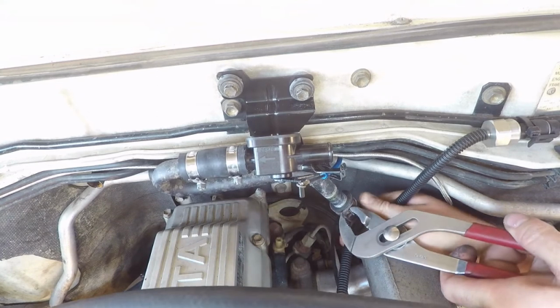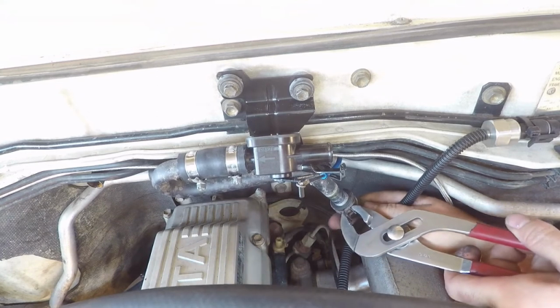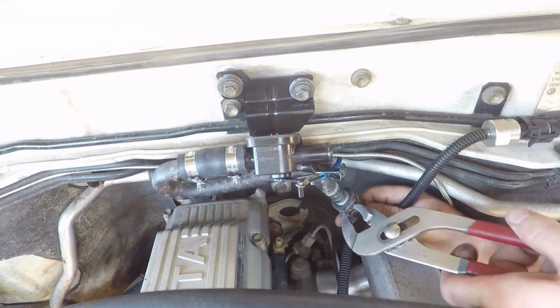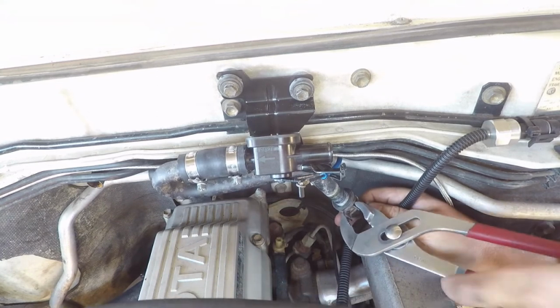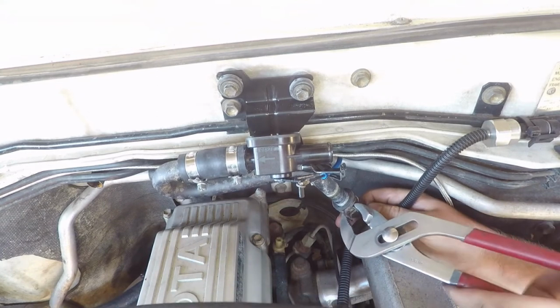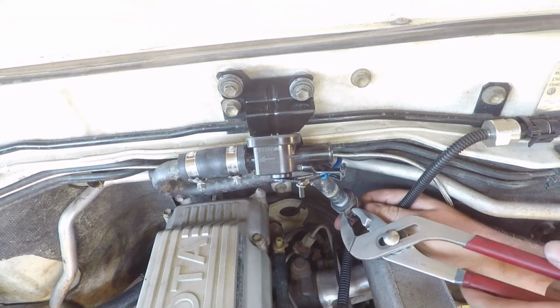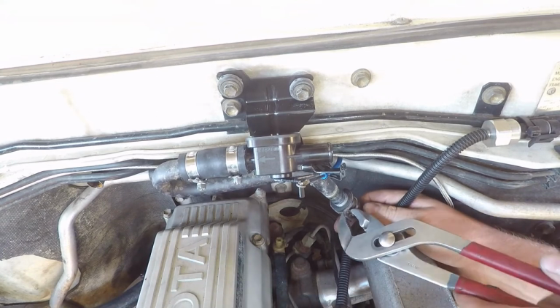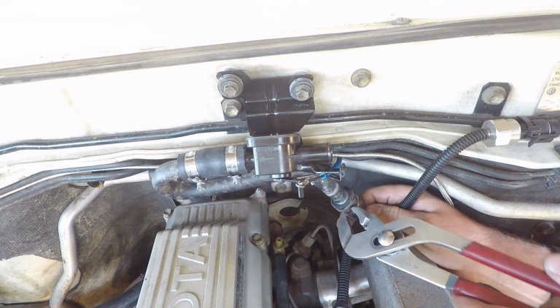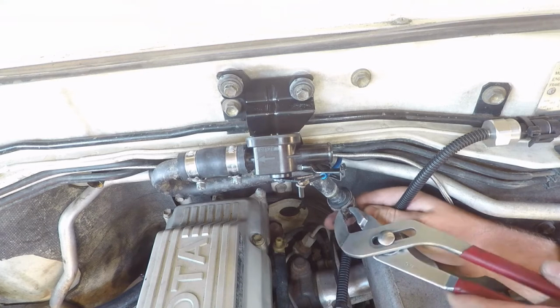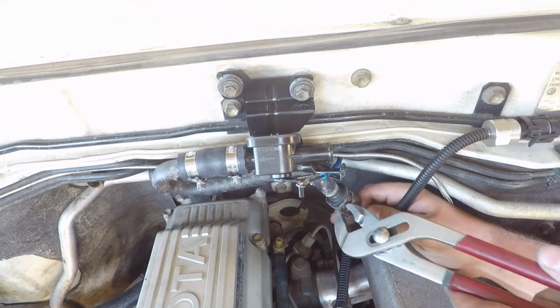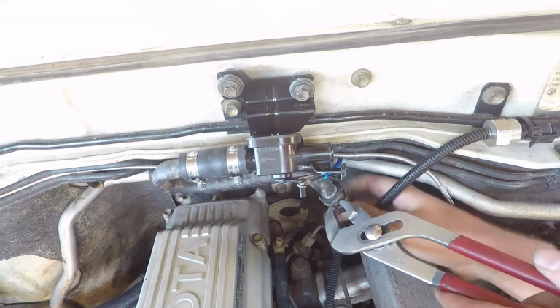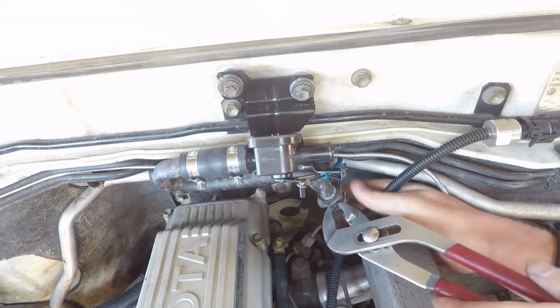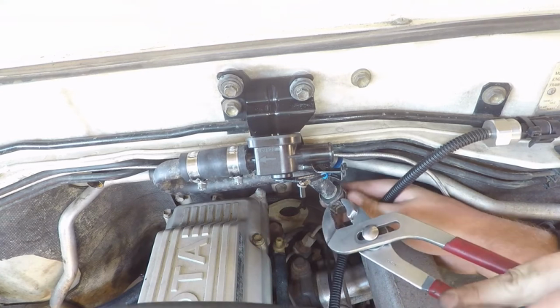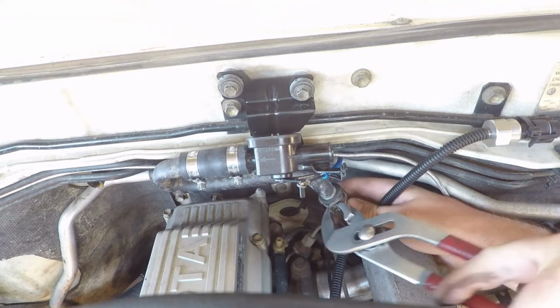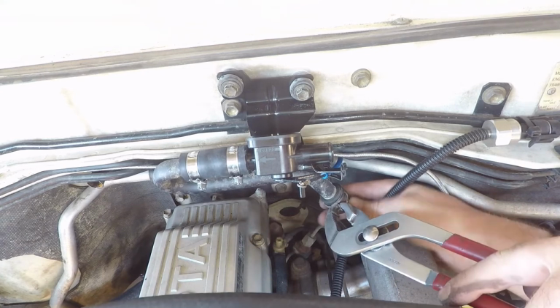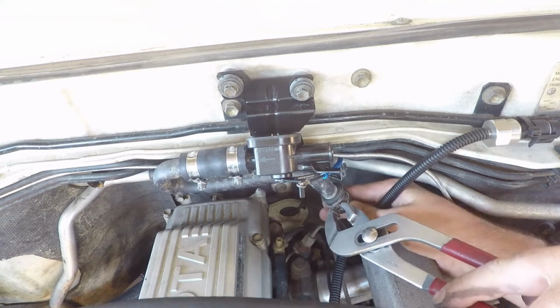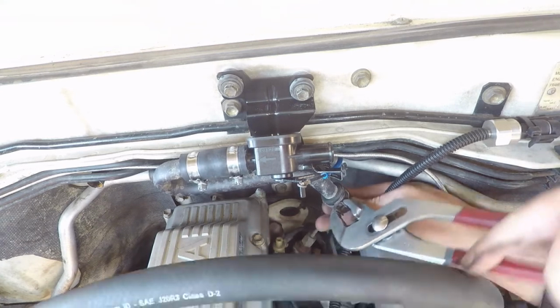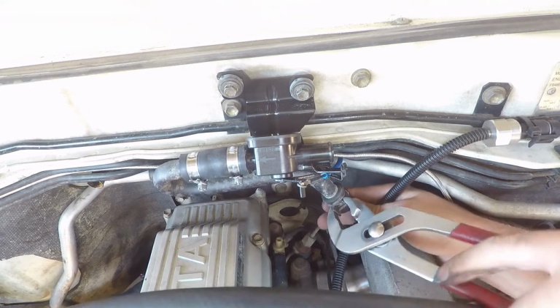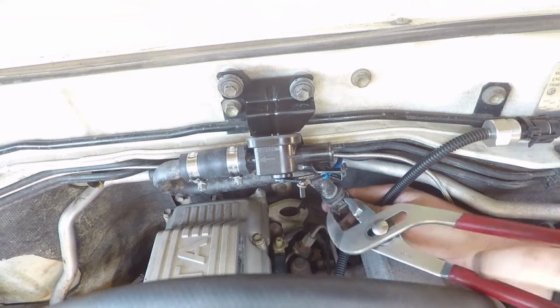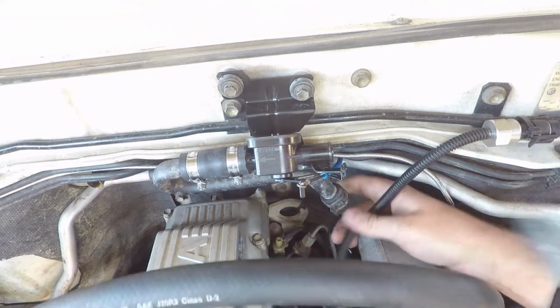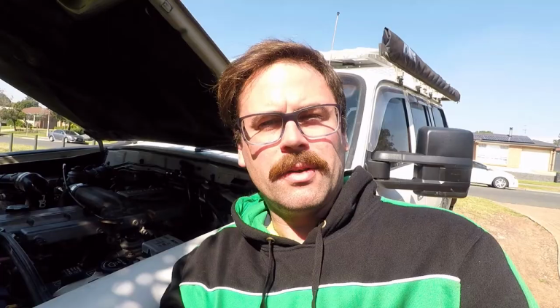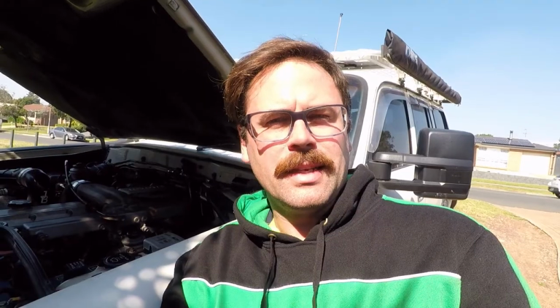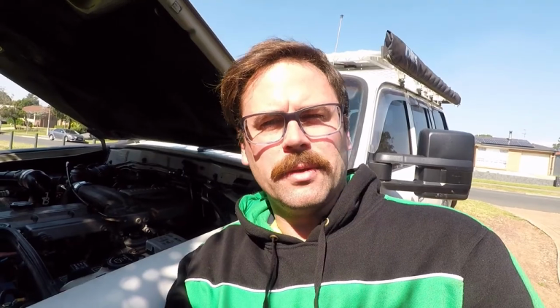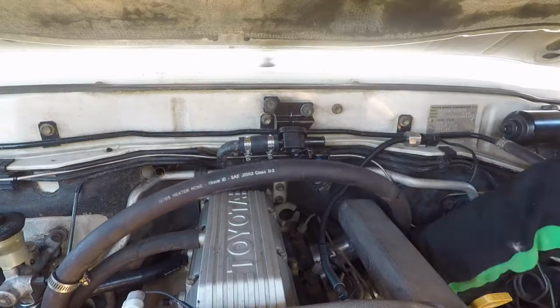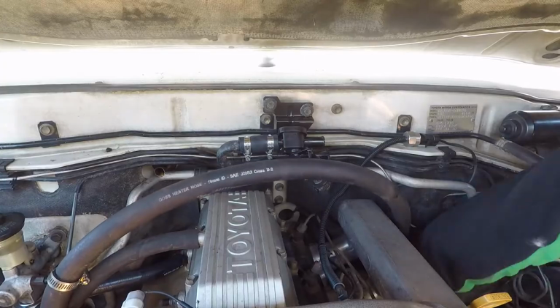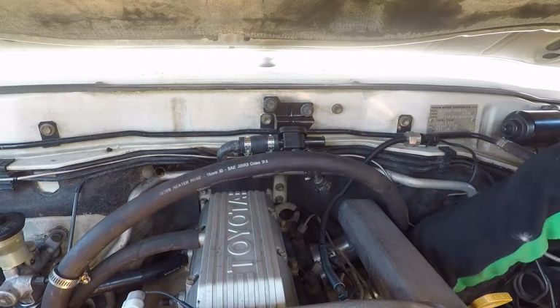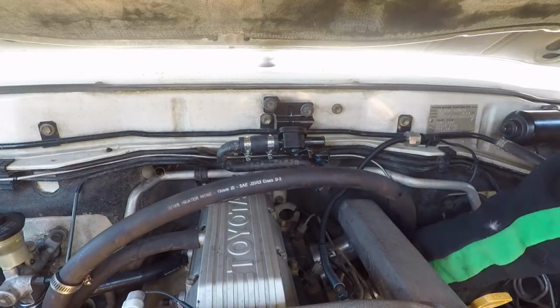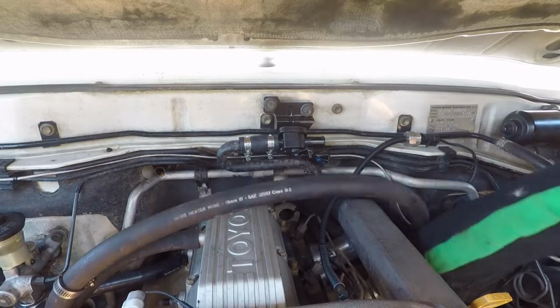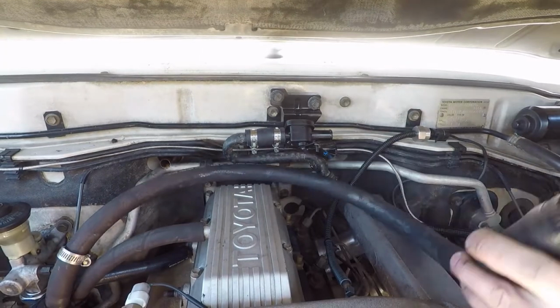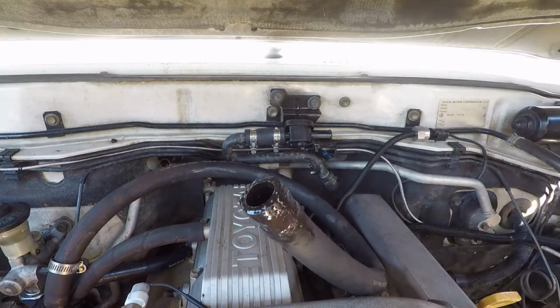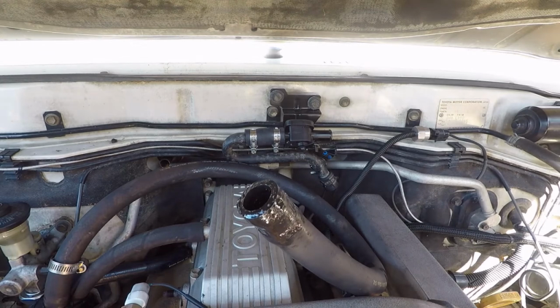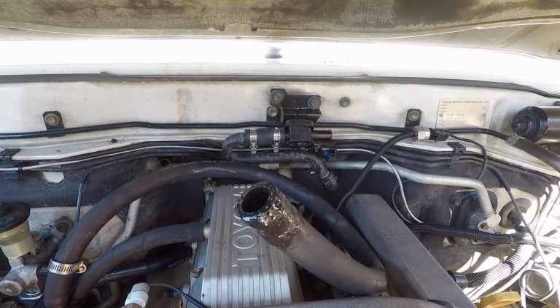Alright, got those short hoses all sorted. Just got to get the hose from the block to the heater tap and then from the other side of the heater core back into the block. Let's get that sorted.